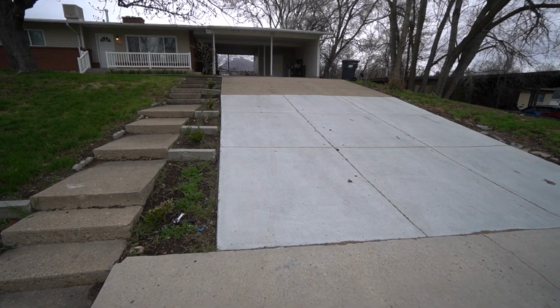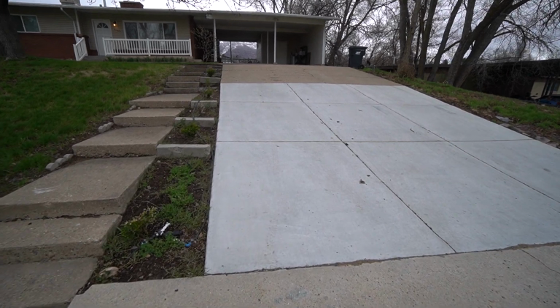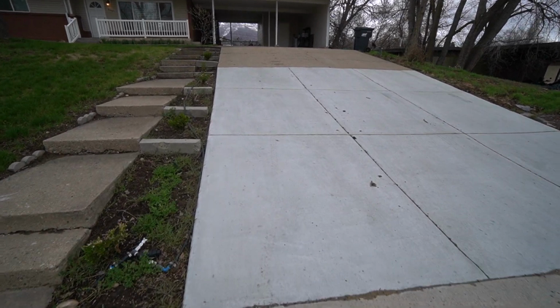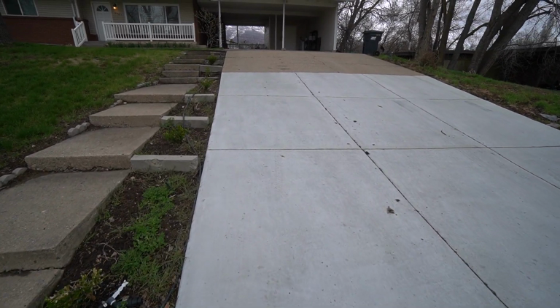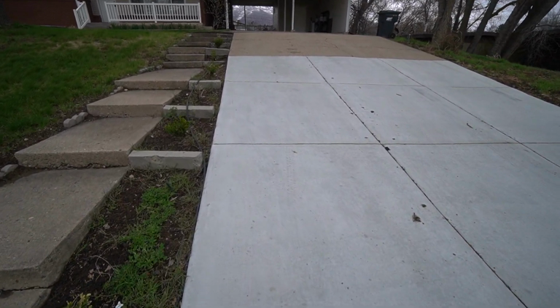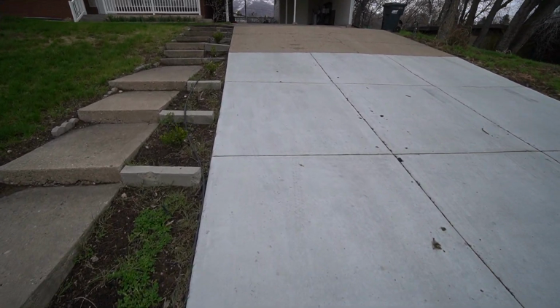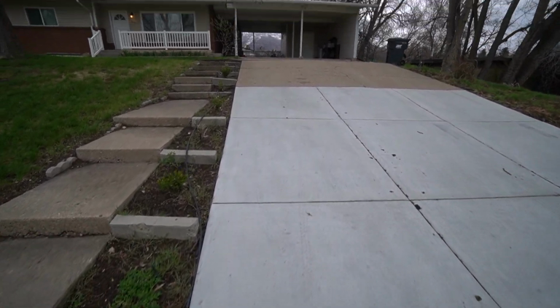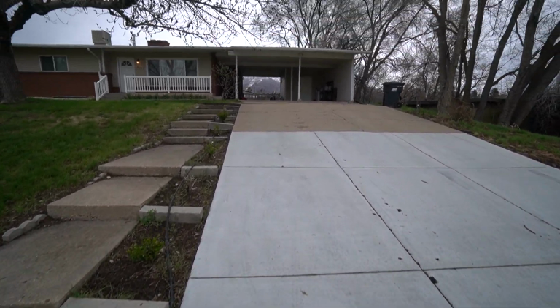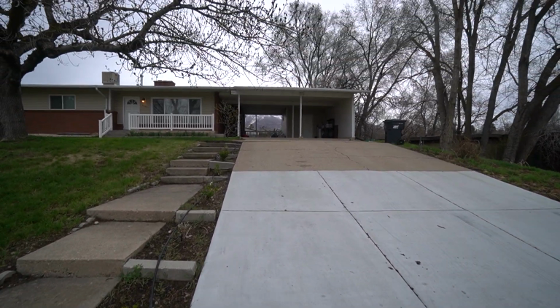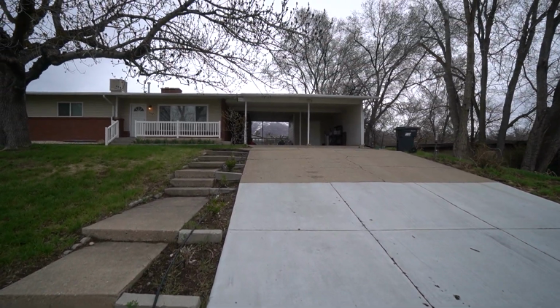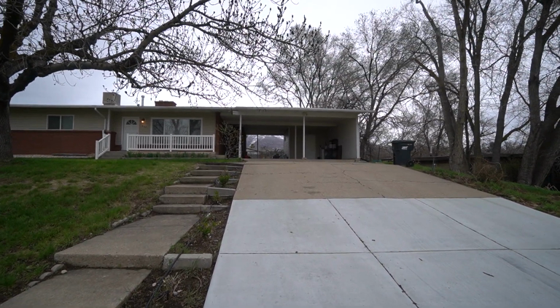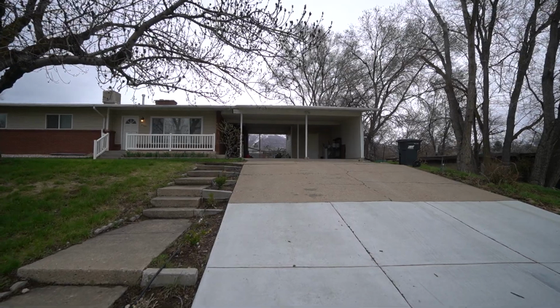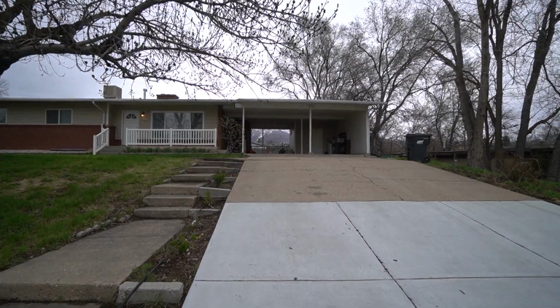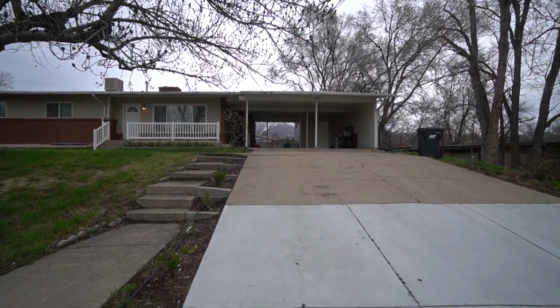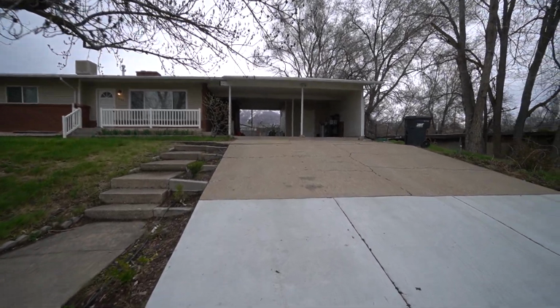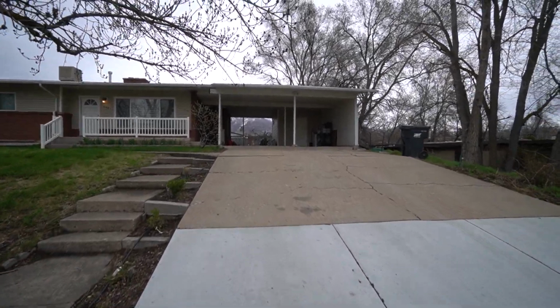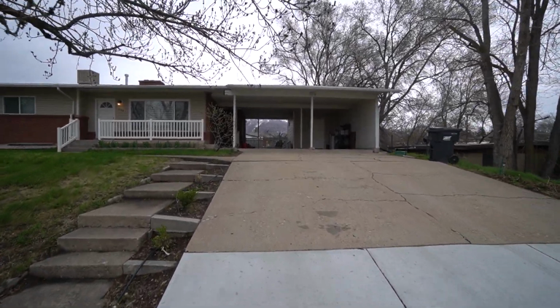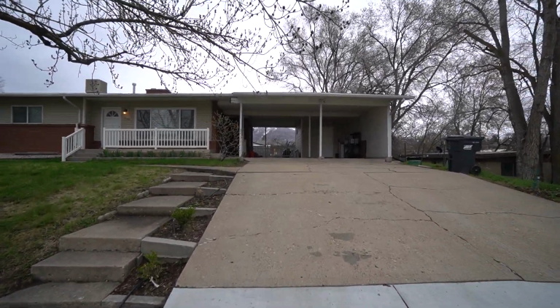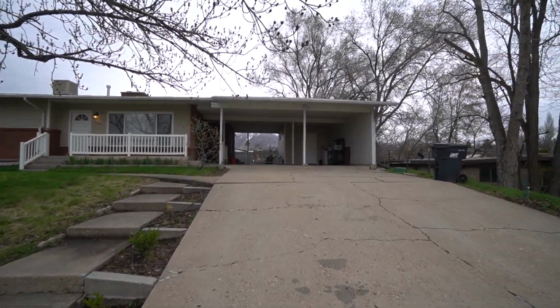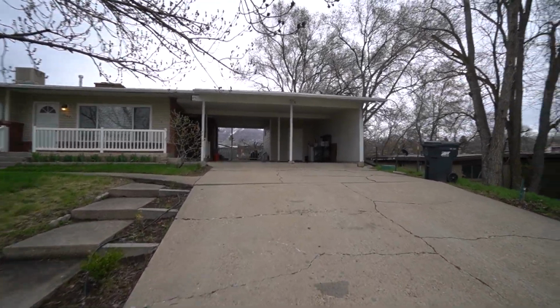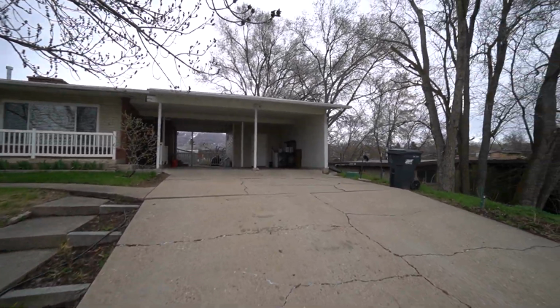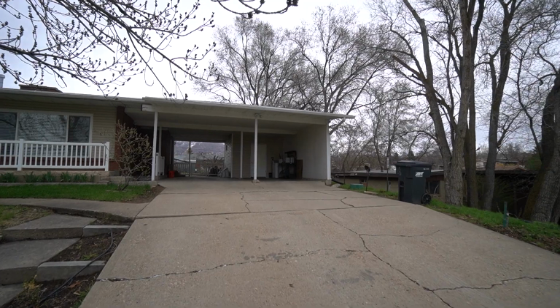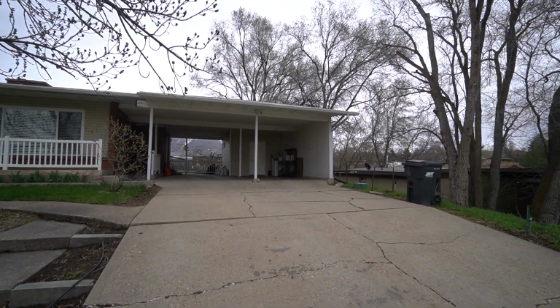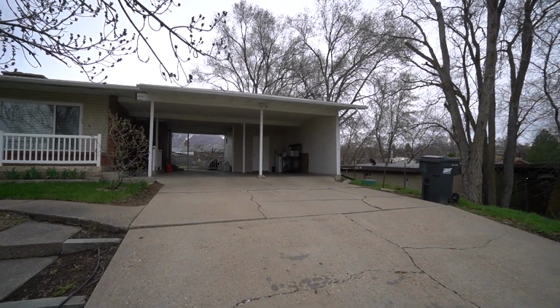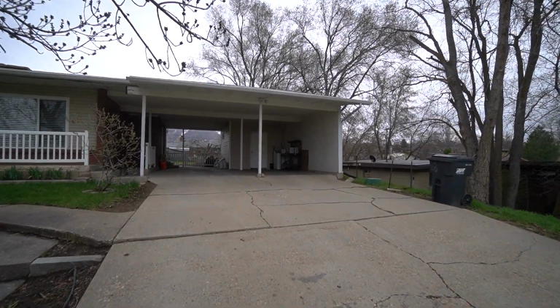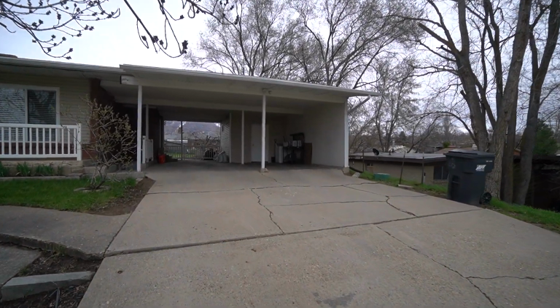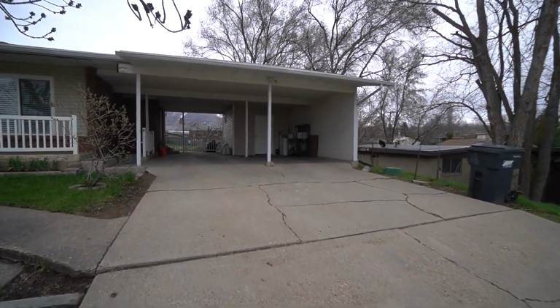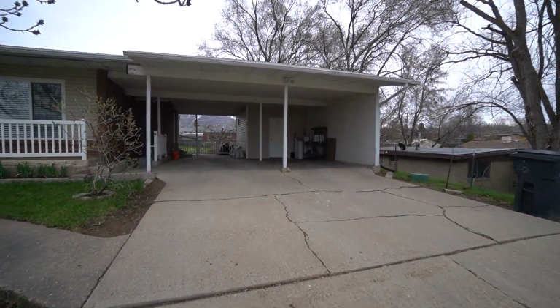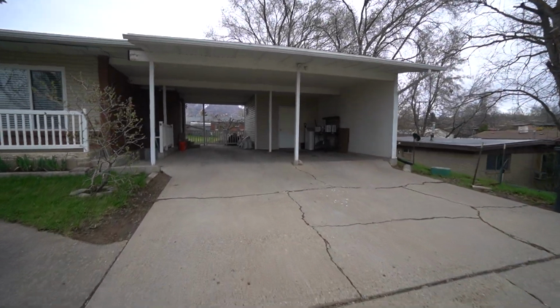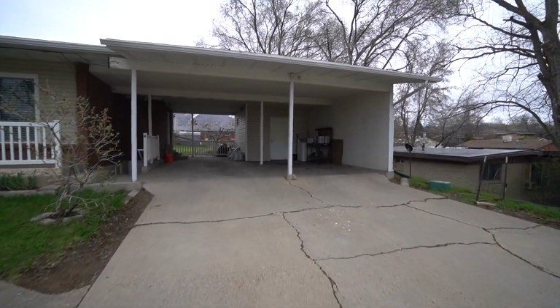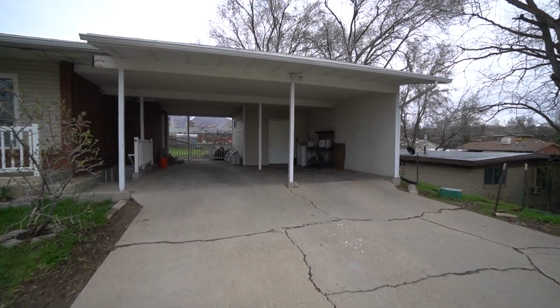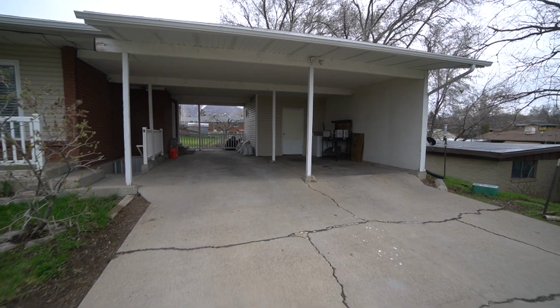As we head up this driveway, the upstairs Unit A does get this left side of the driveway, as well as the left side of the carport. Under that carport there is additional storage, and Unit A gets the back side.